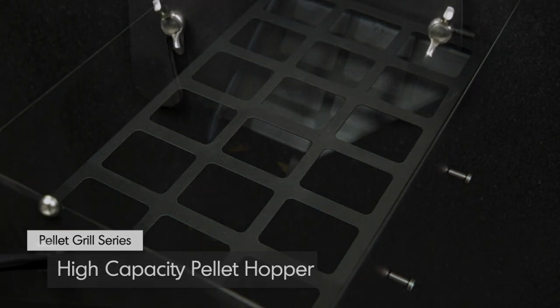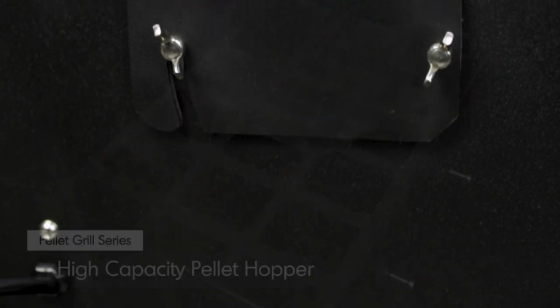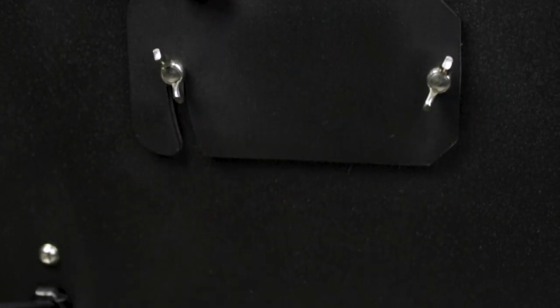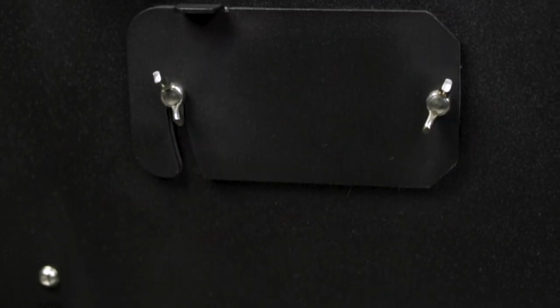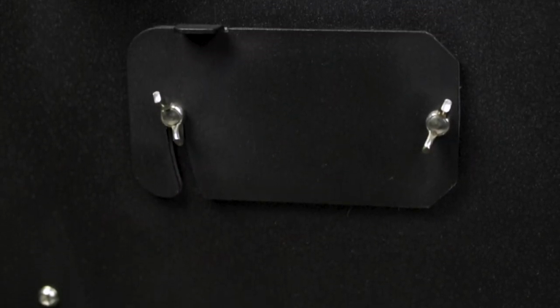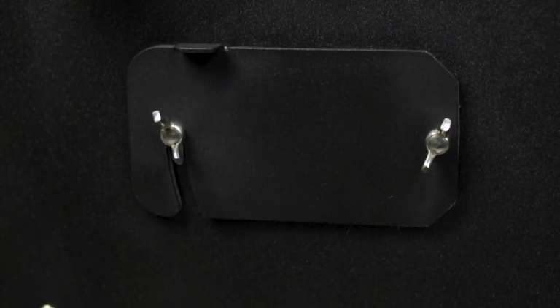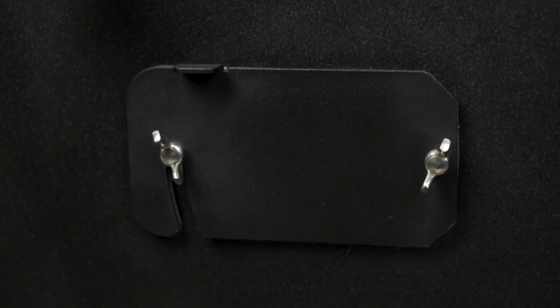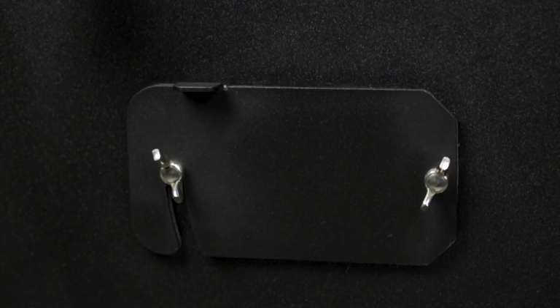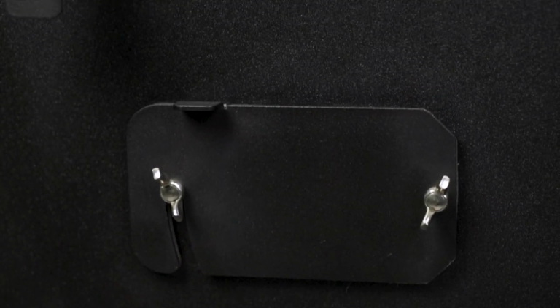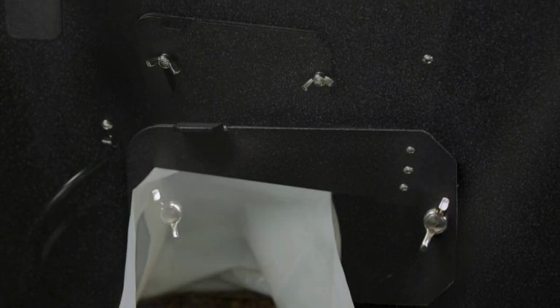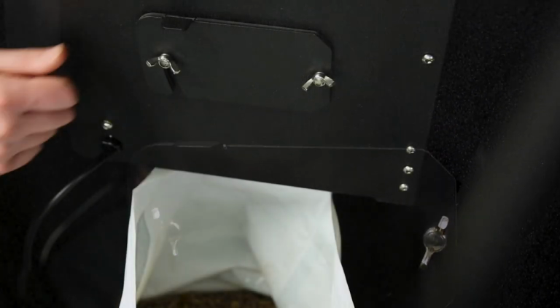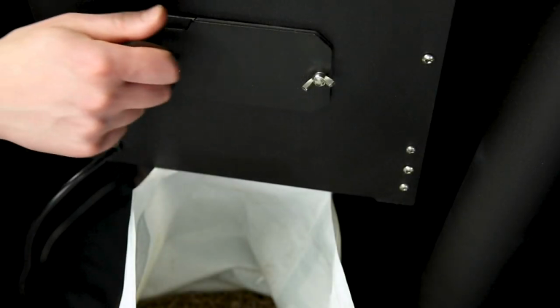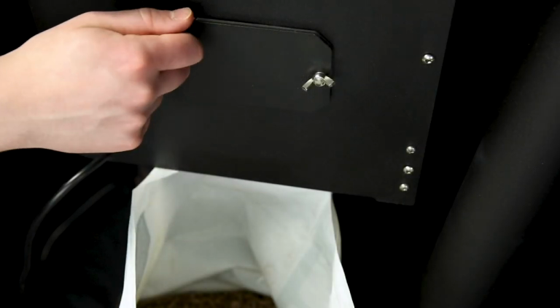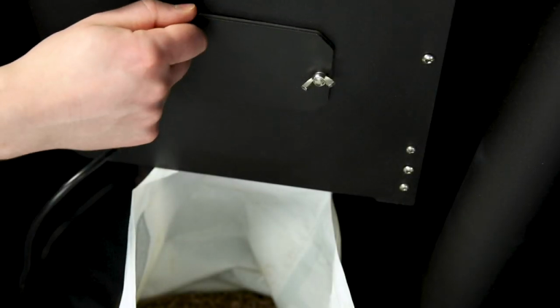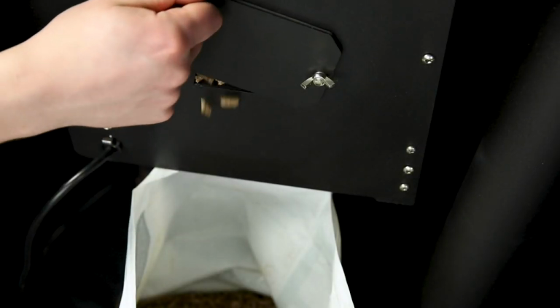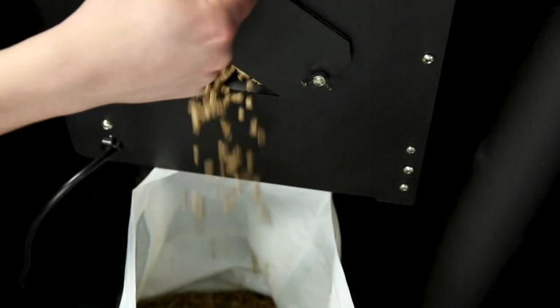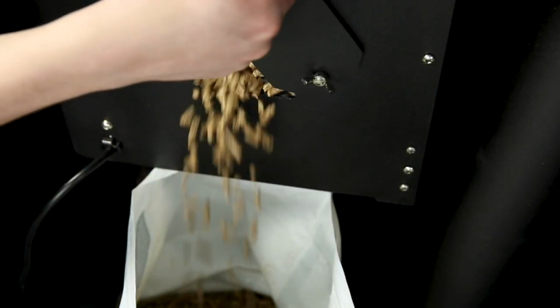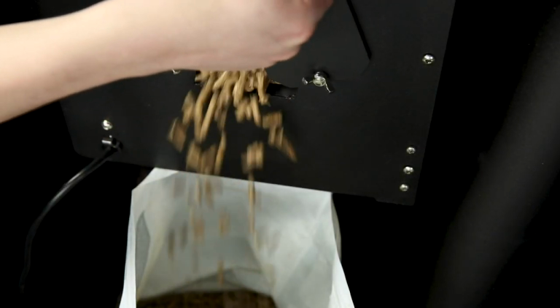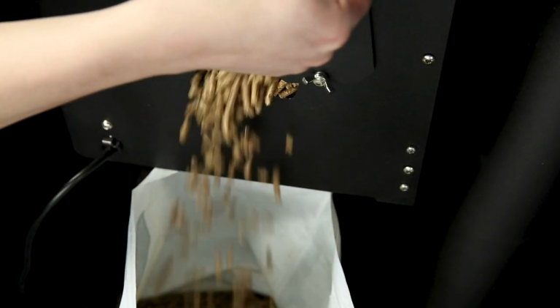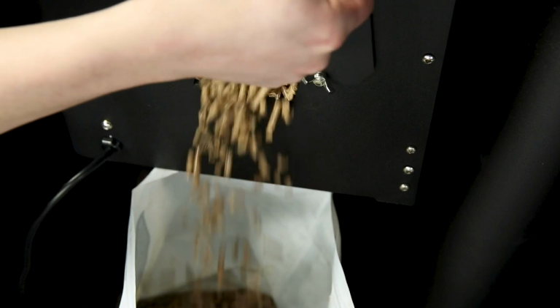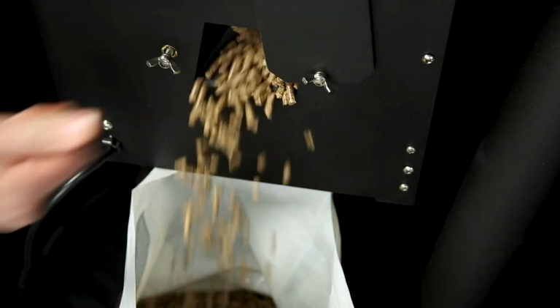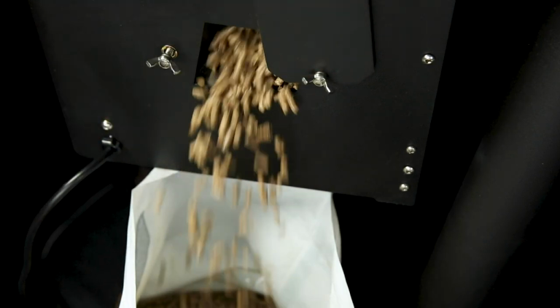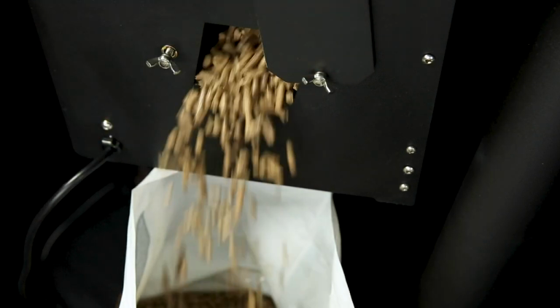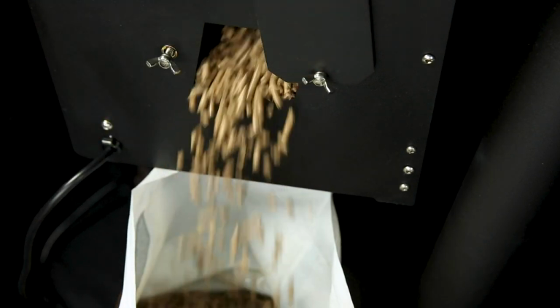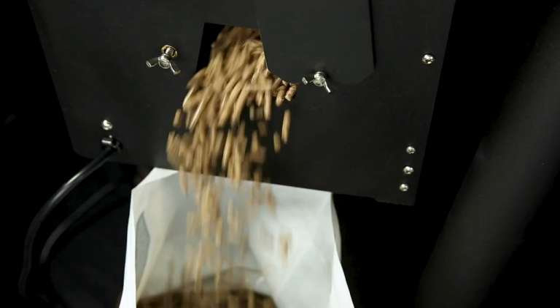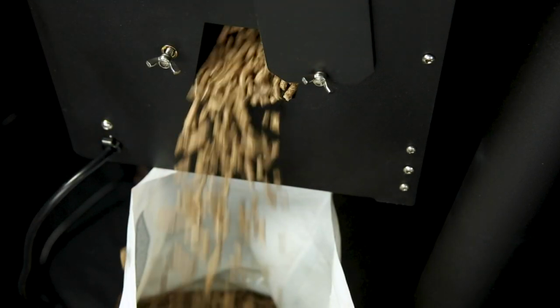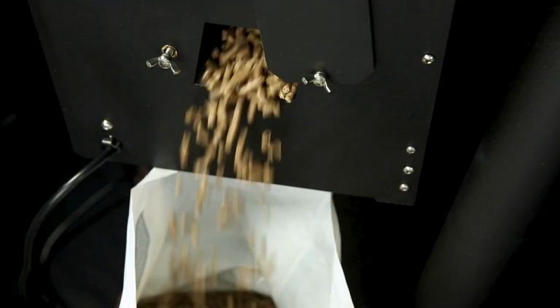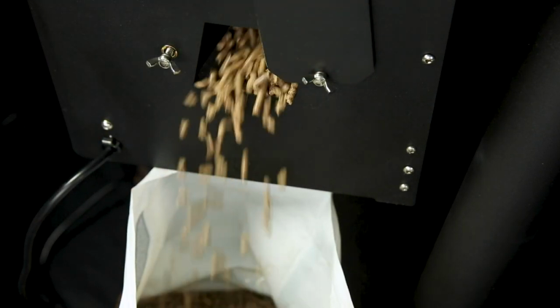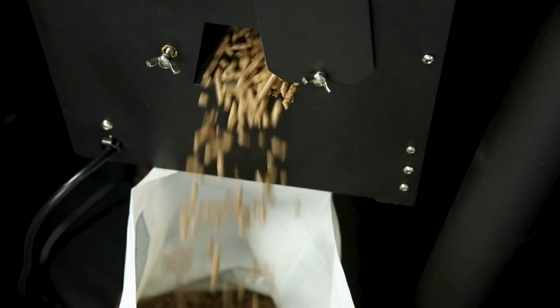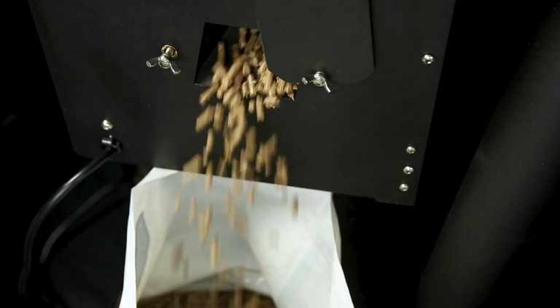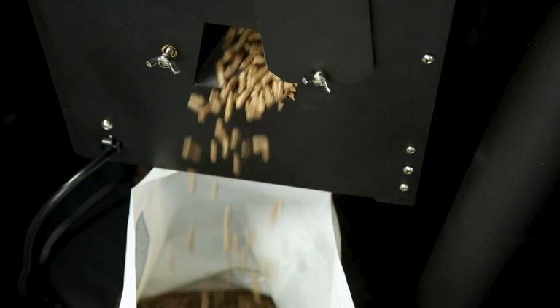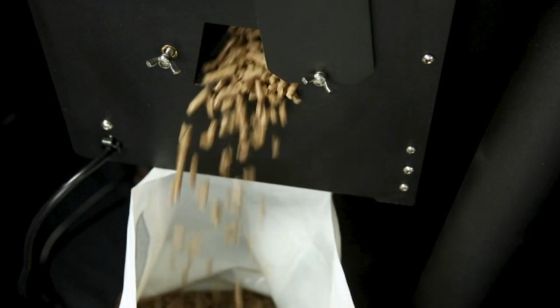At the base of the hopper, you'll find the pellet release hatch. Use it to change the pellet flavor in your grill or remove all of the pellets before long periods of storage.